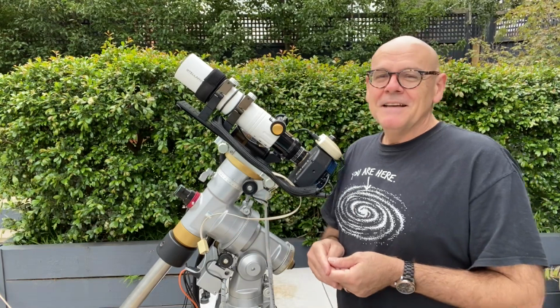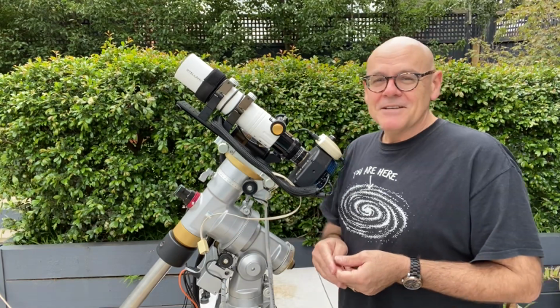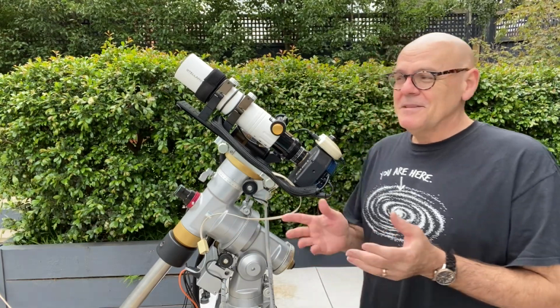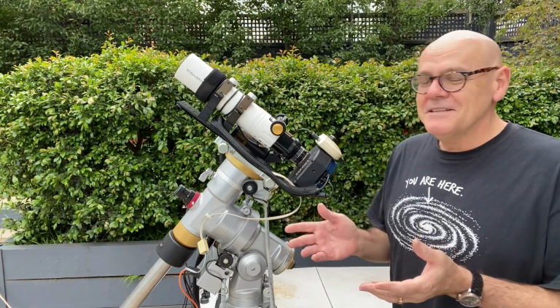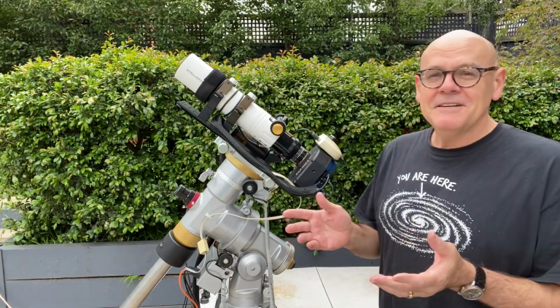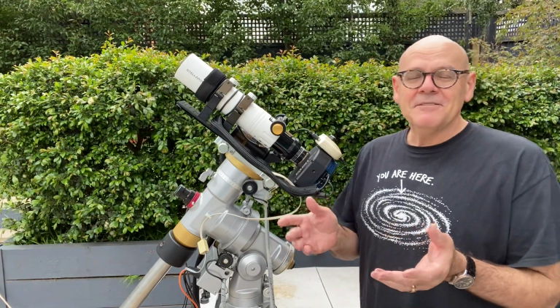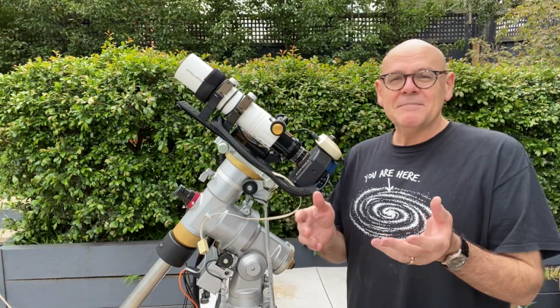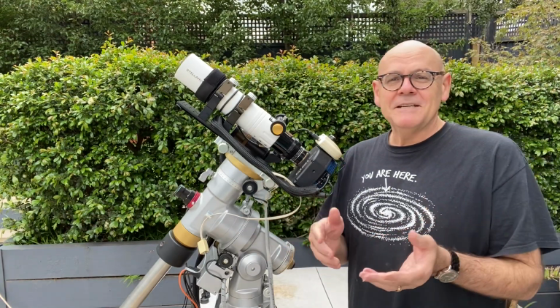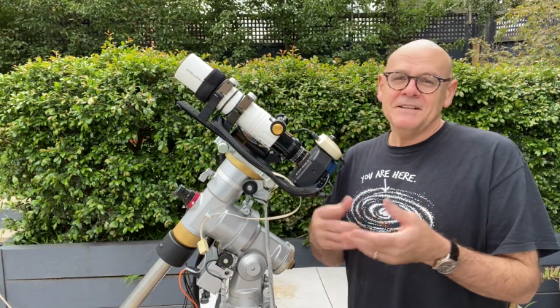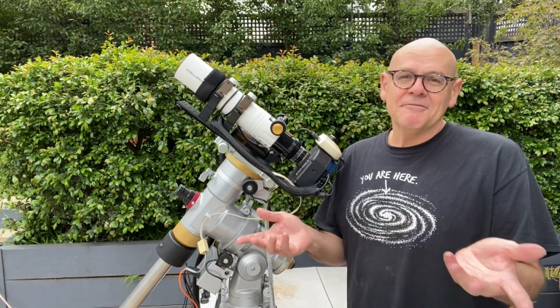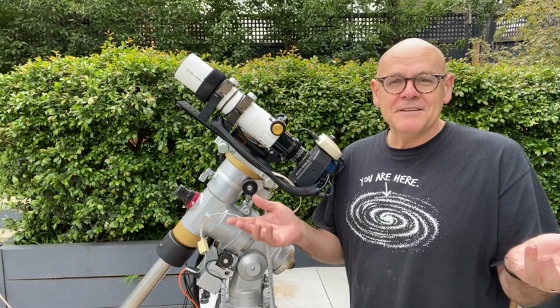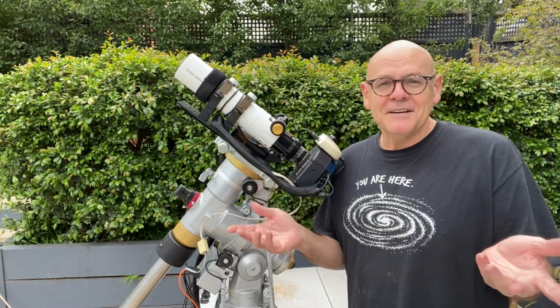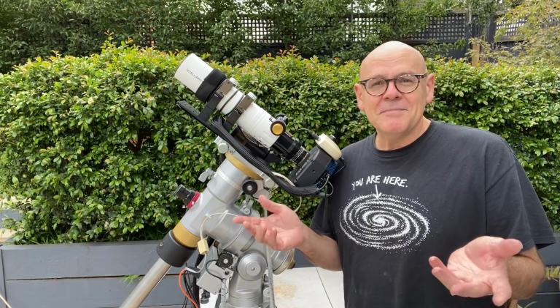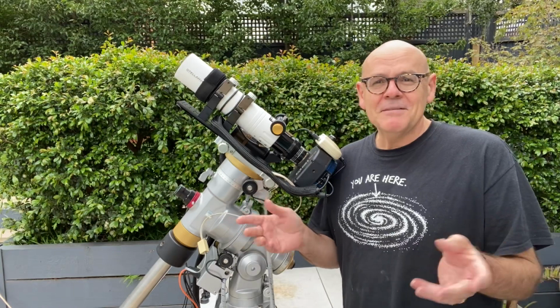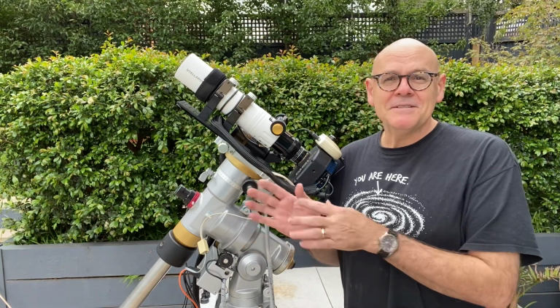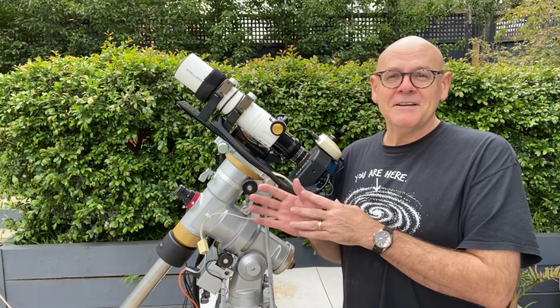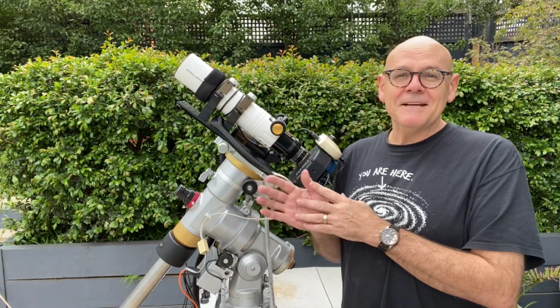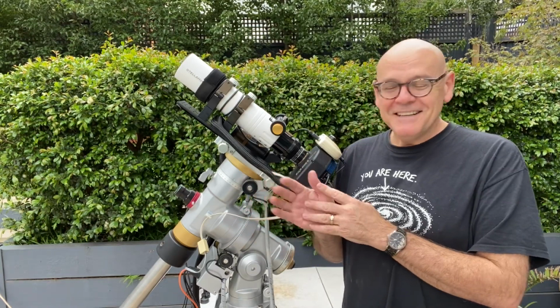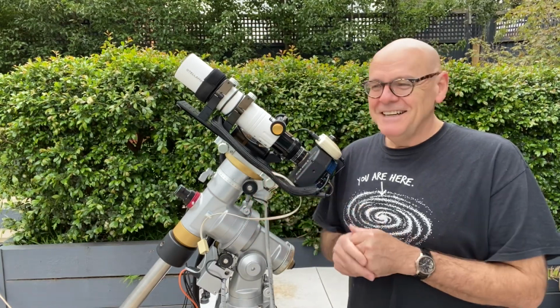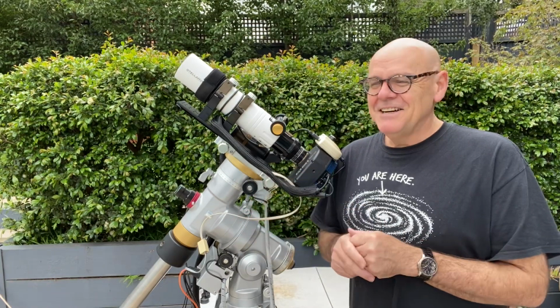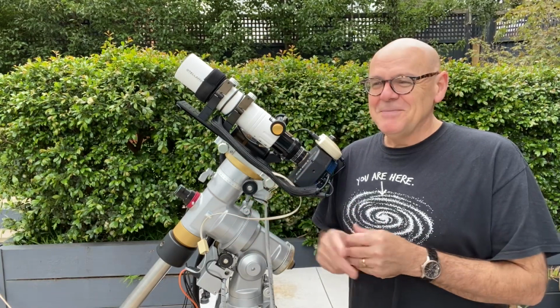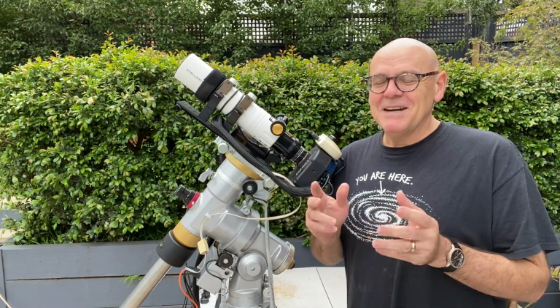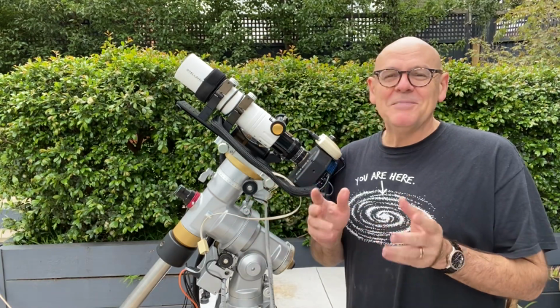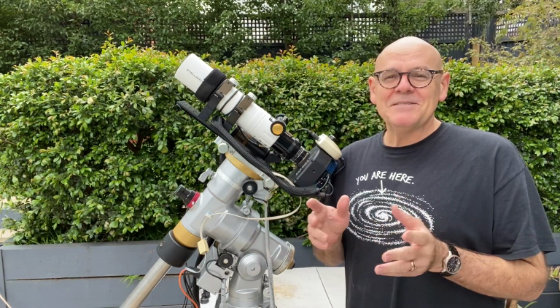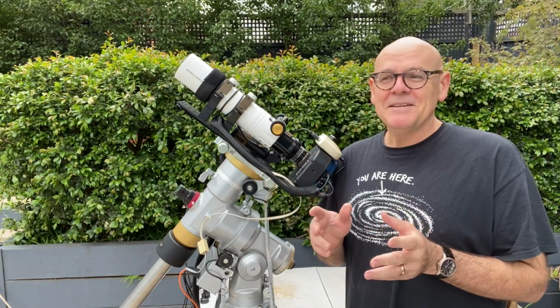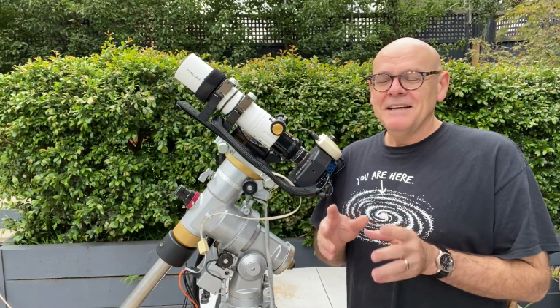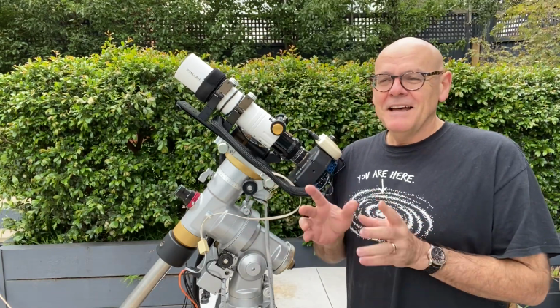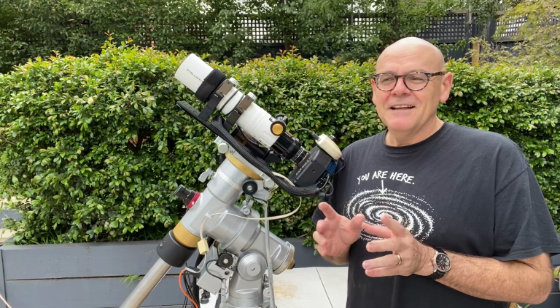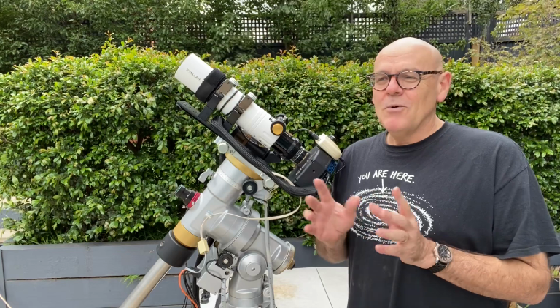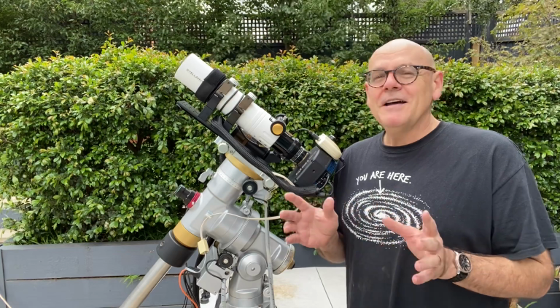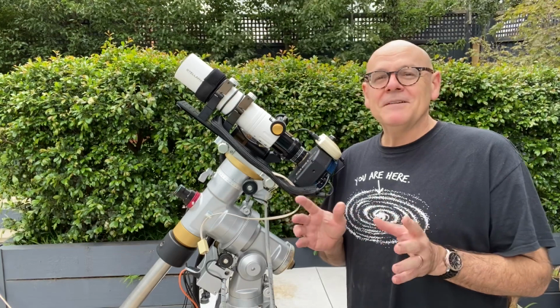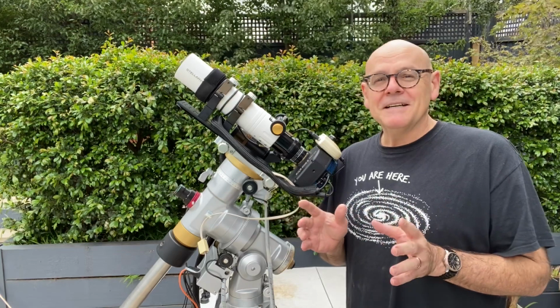With this I can fit in, for example, the entire Running Chicken Nebula, the Mosaic Target Arena, and a whole bunch of other wide field targets.